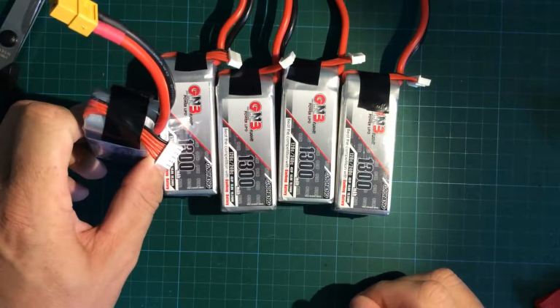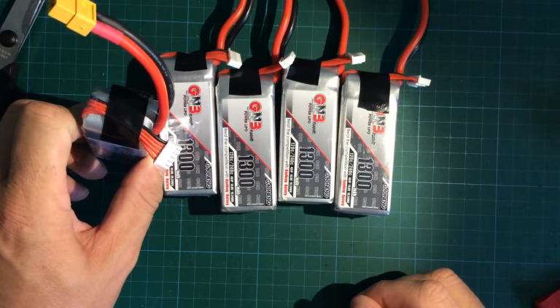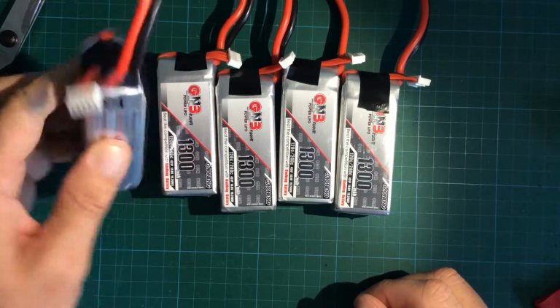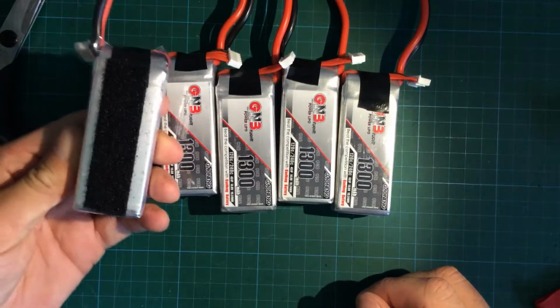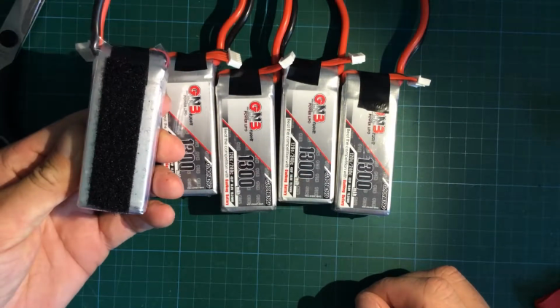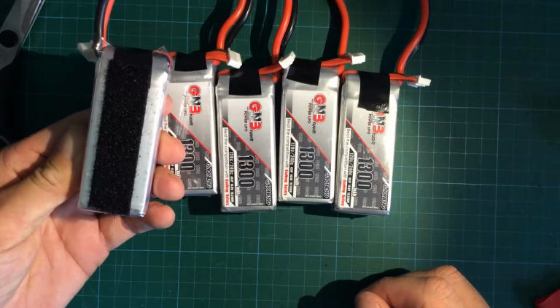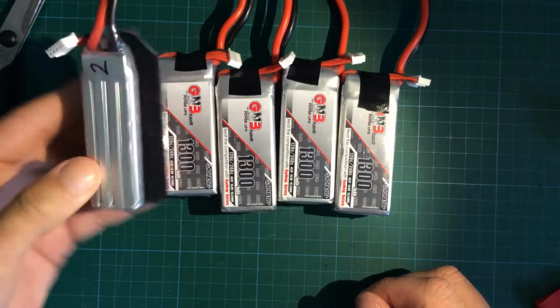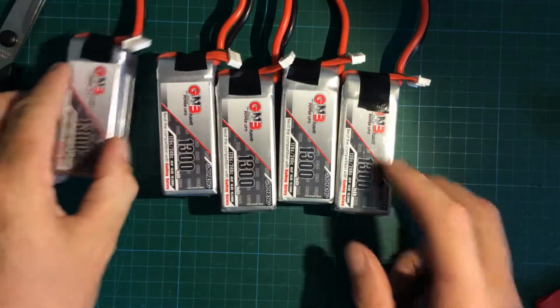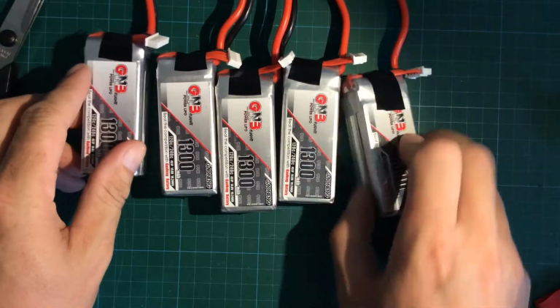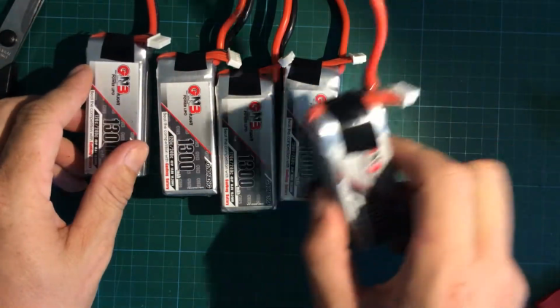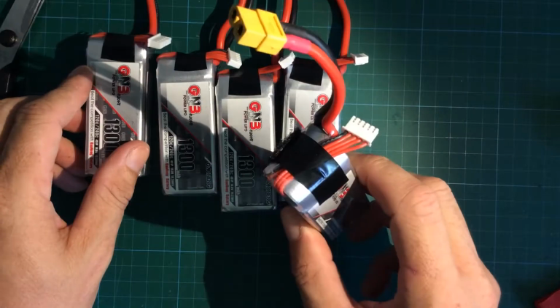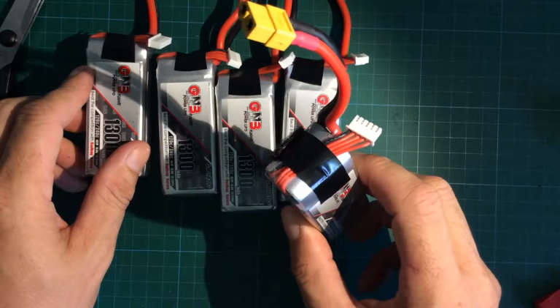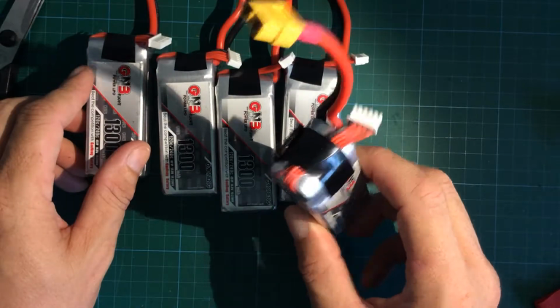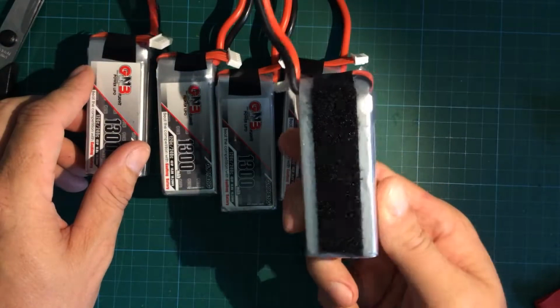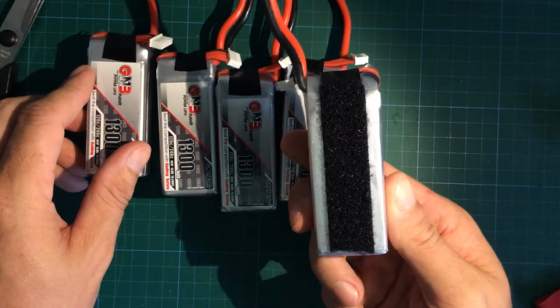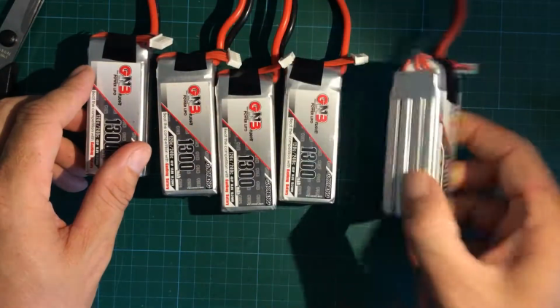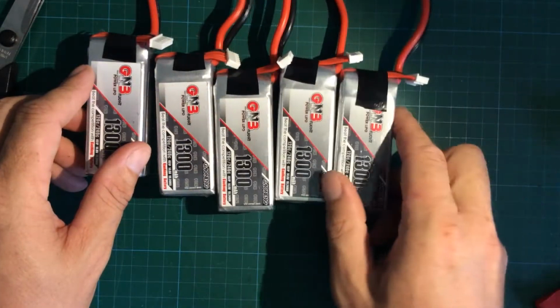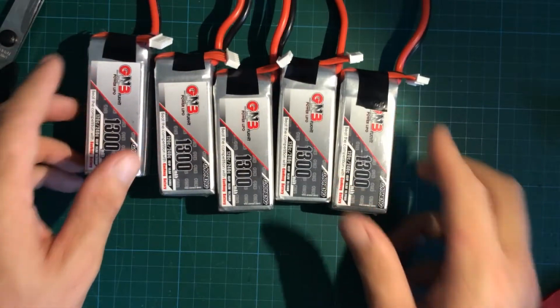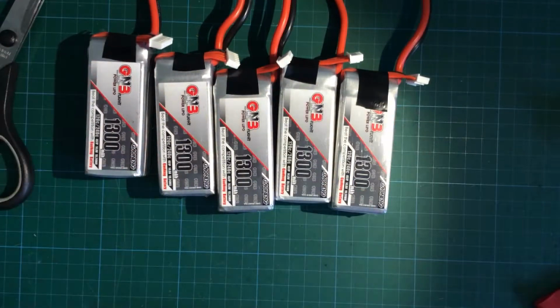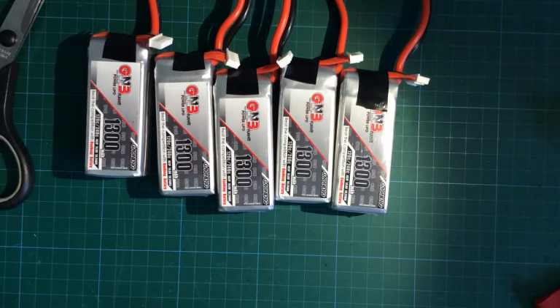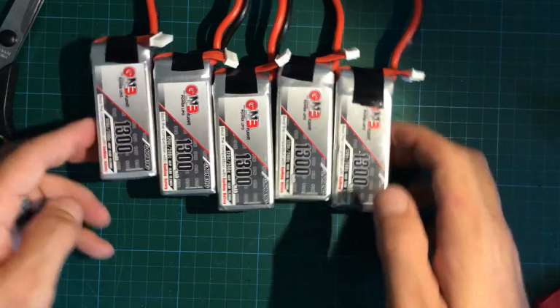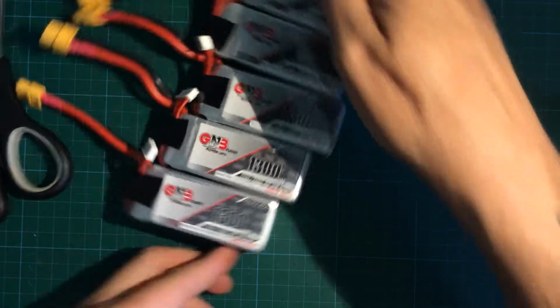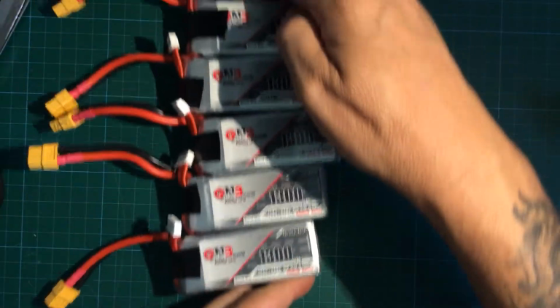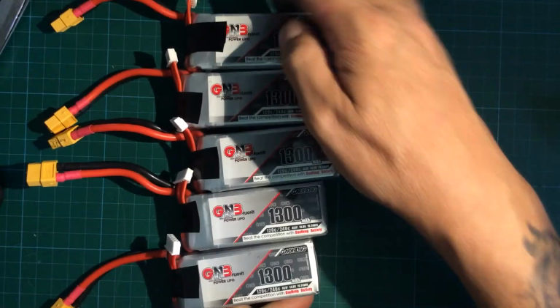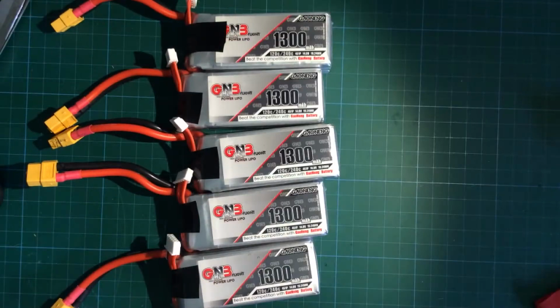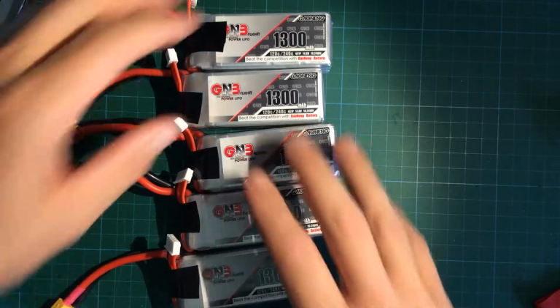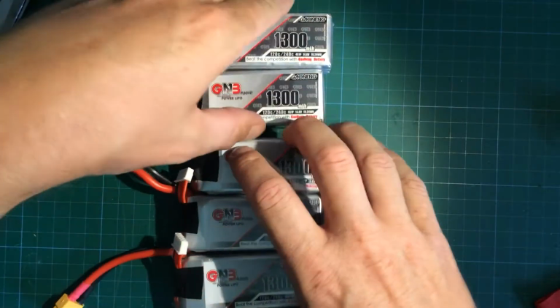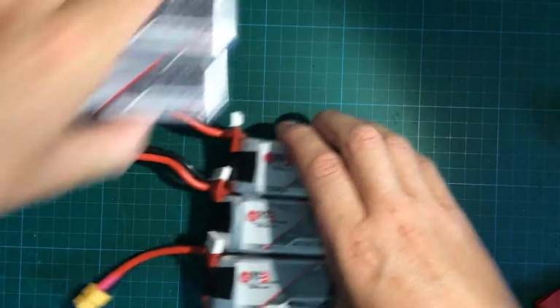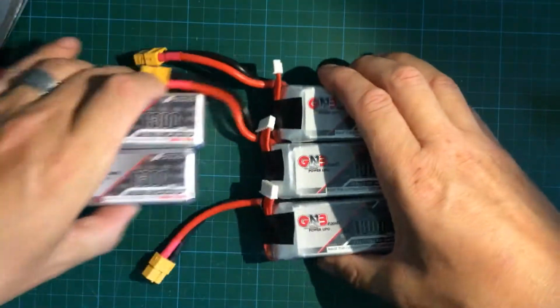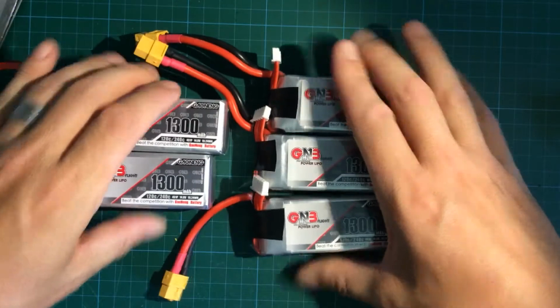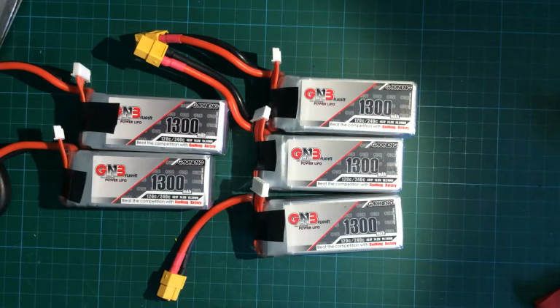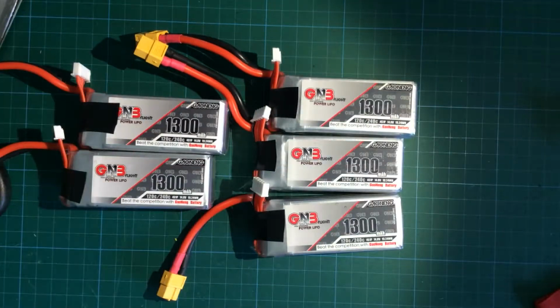So now I've treated all my LiPos. I gave them a number, put some velcro on it, and secured the balancer leads. Now we can take a closer look at all the numbers the LiPos have on them.